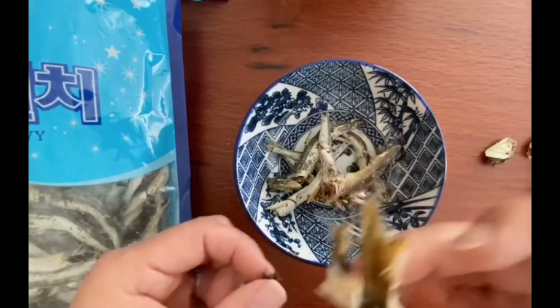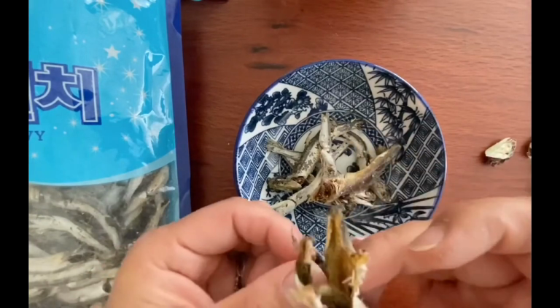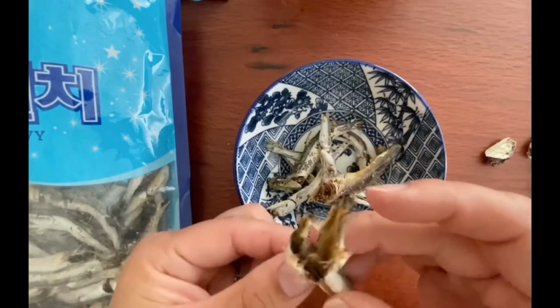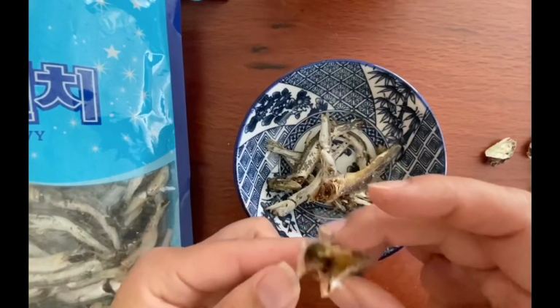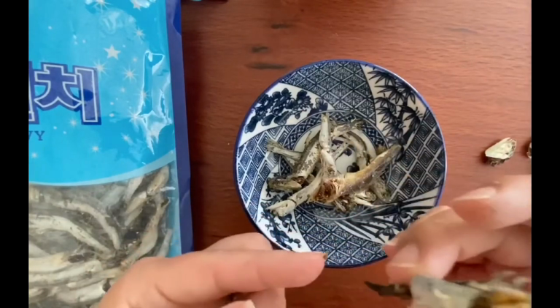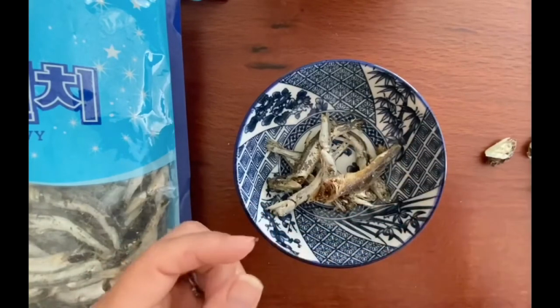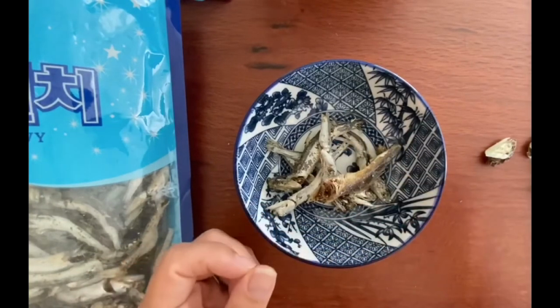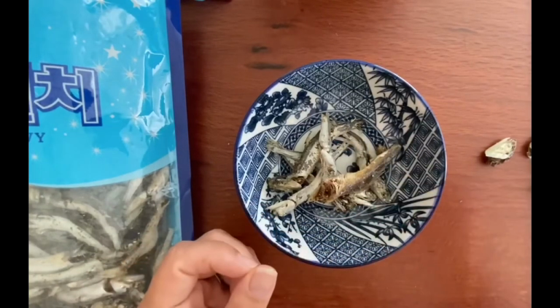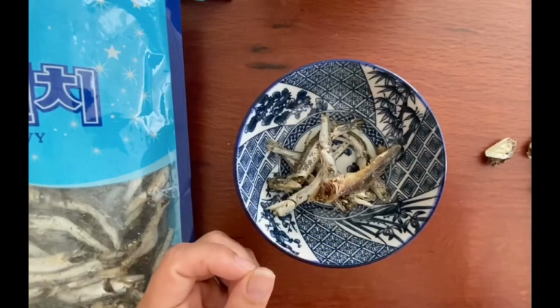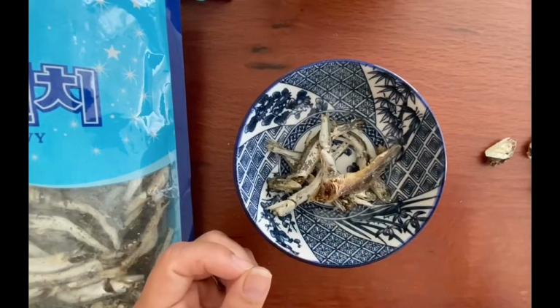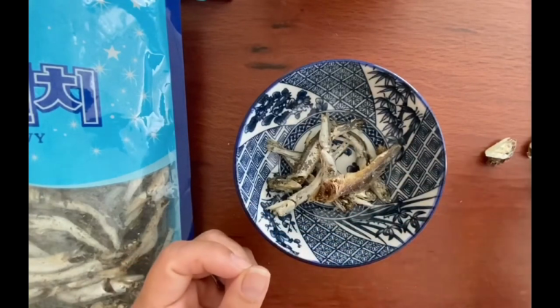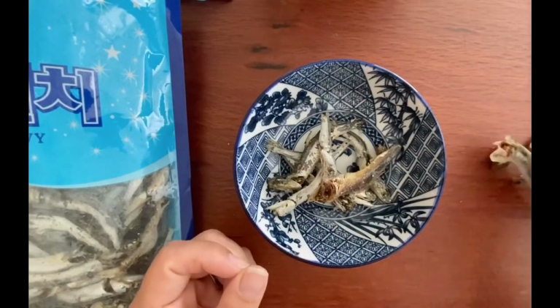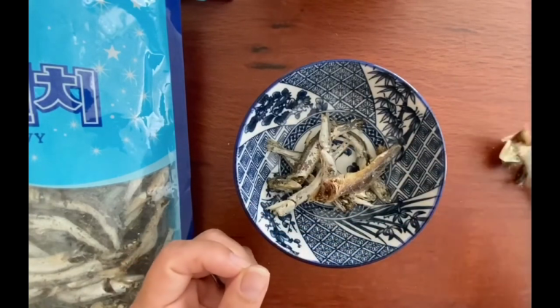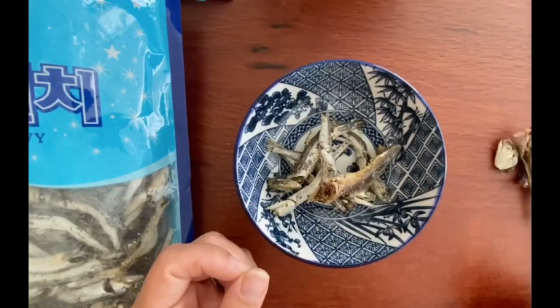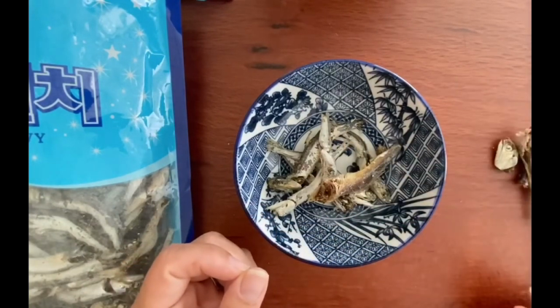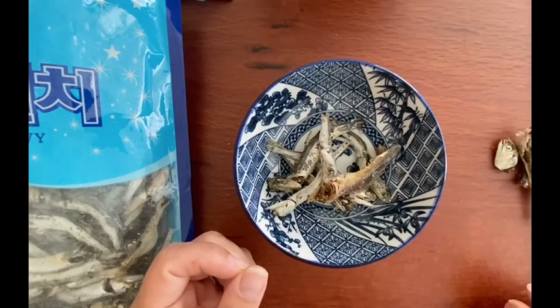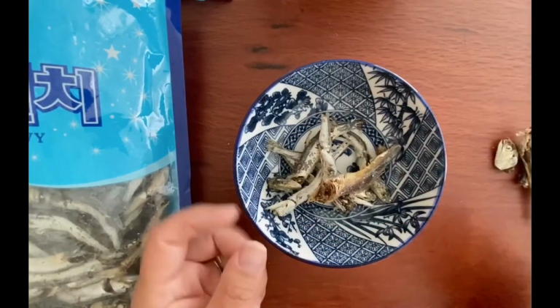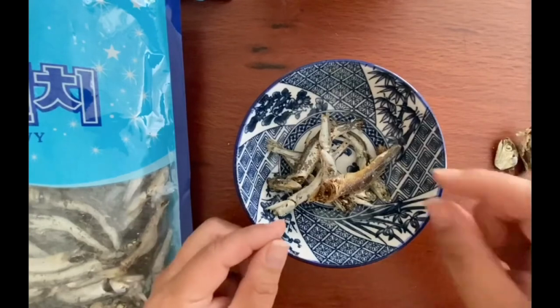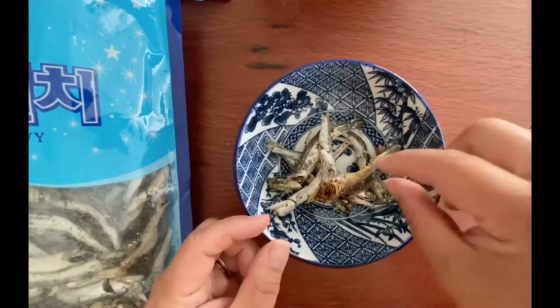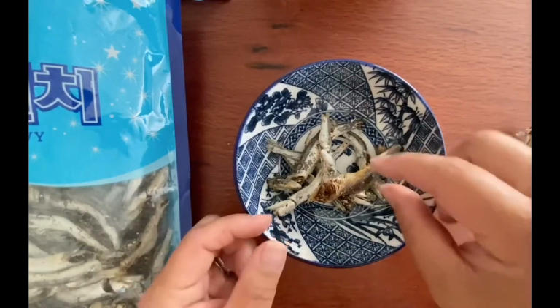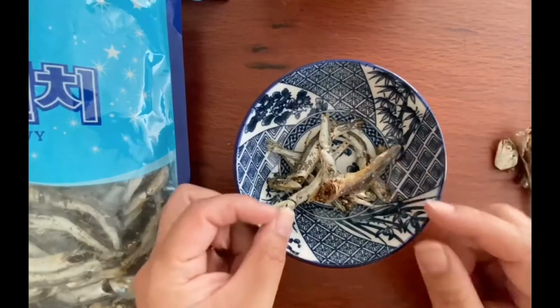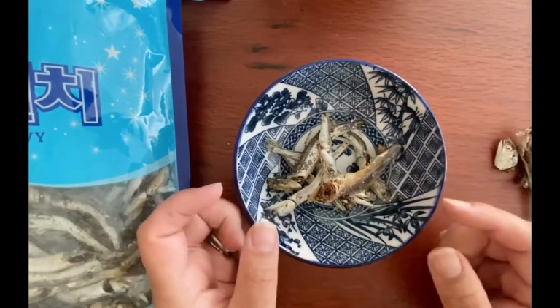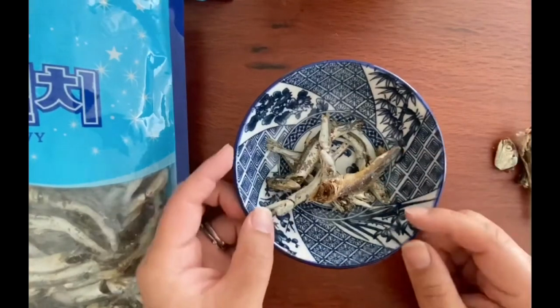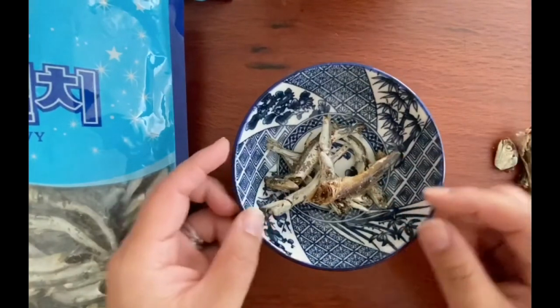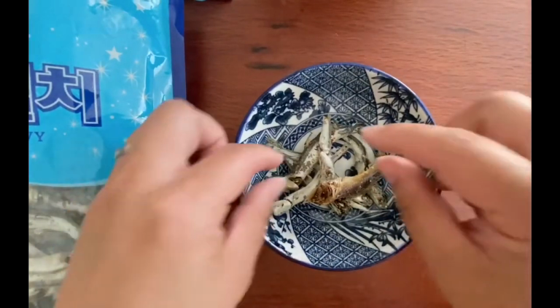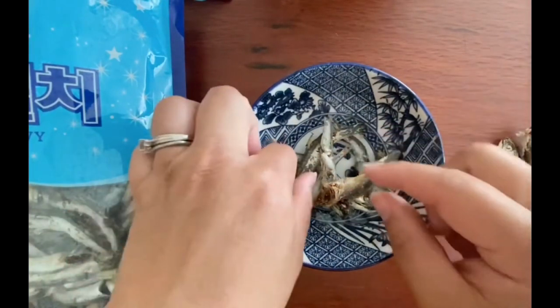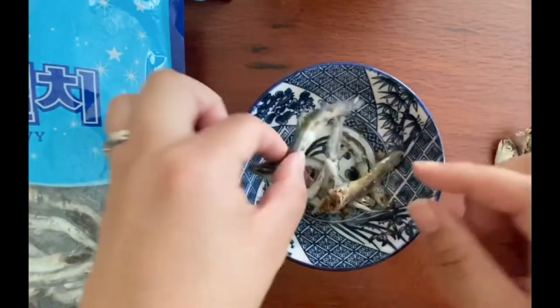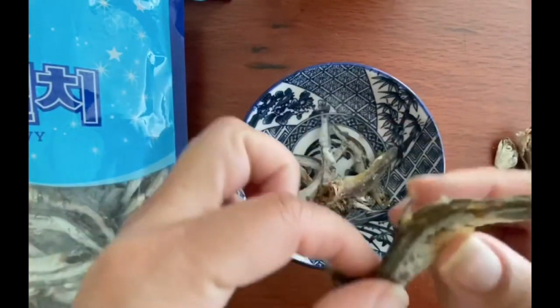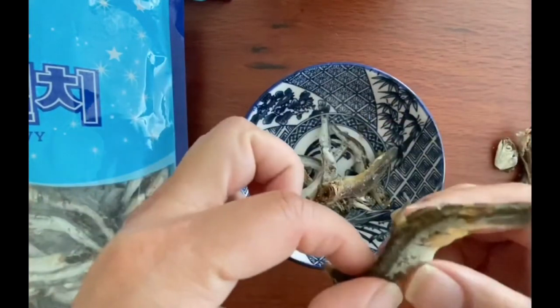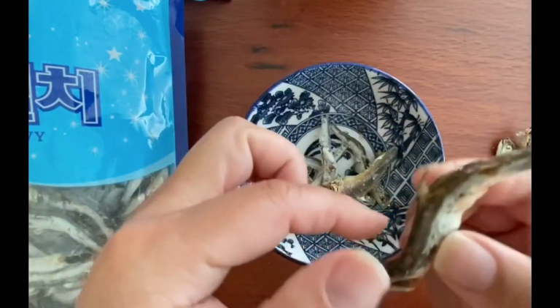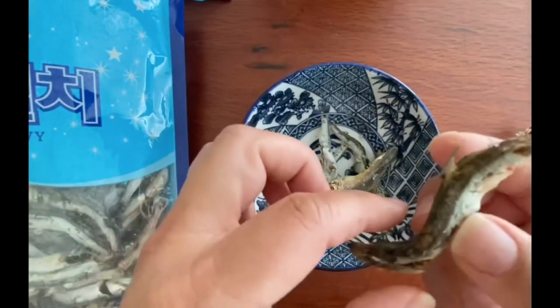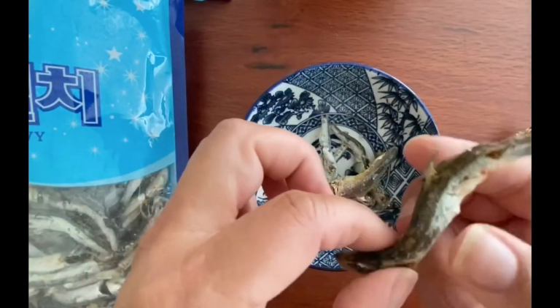Nowadays, I've seen the anchovies and the kelp come in almost like a tea bag, so you don't even have to get your hands dirty, which is a really nice option.